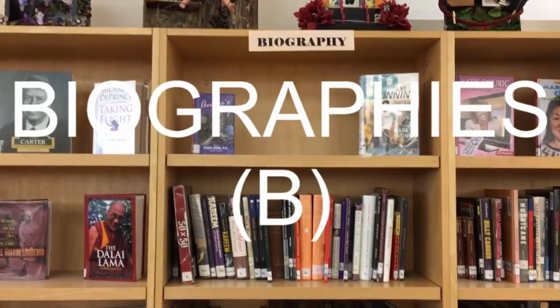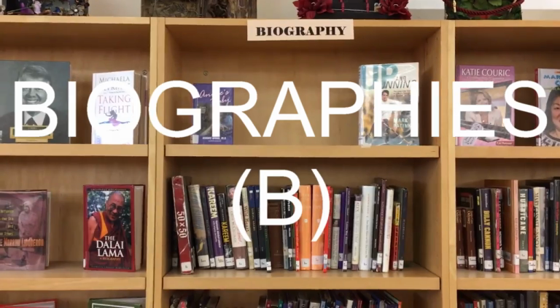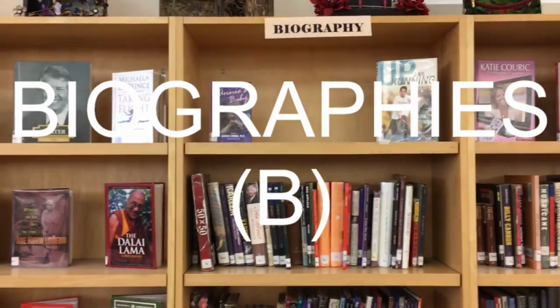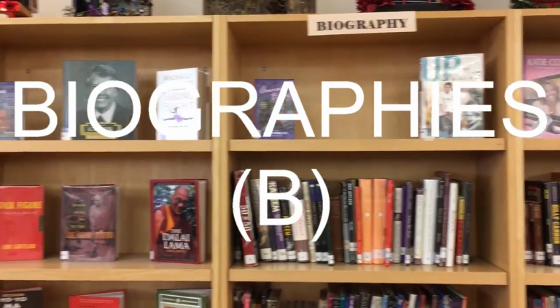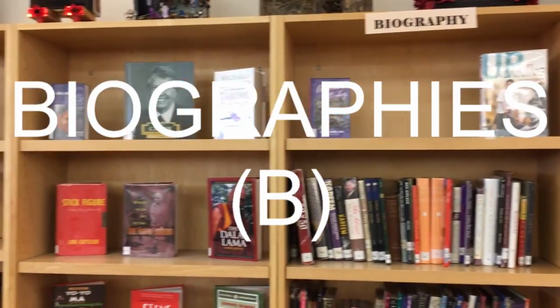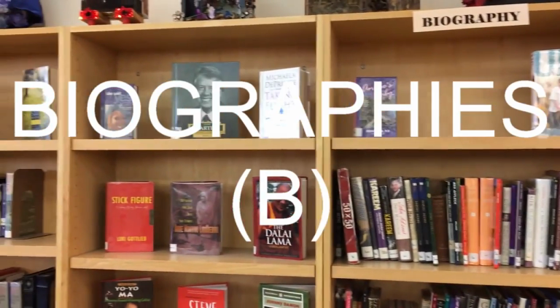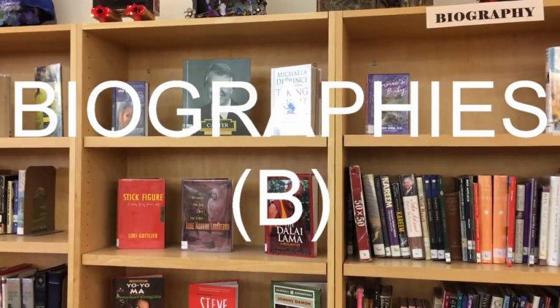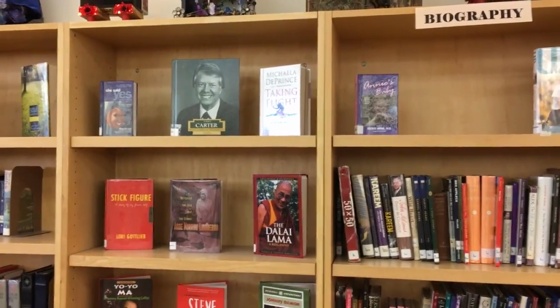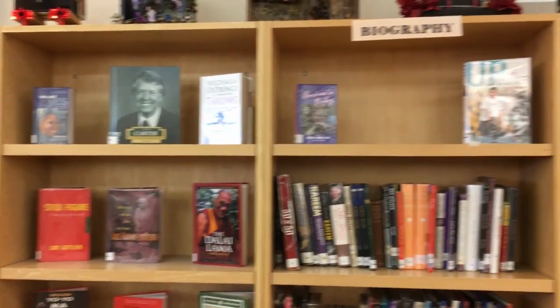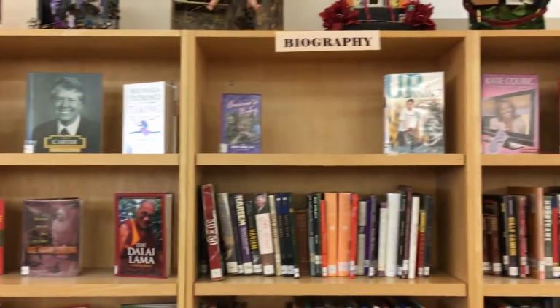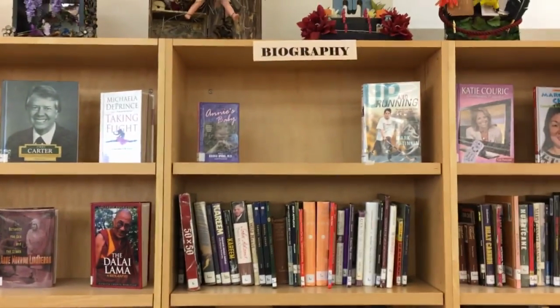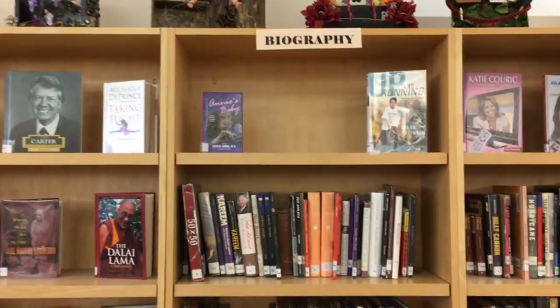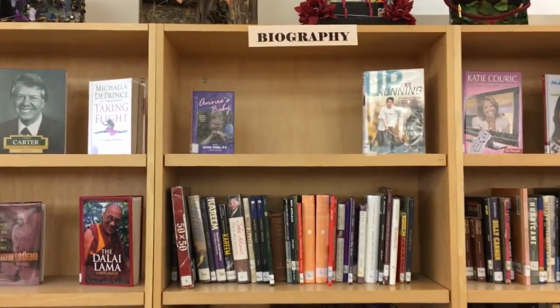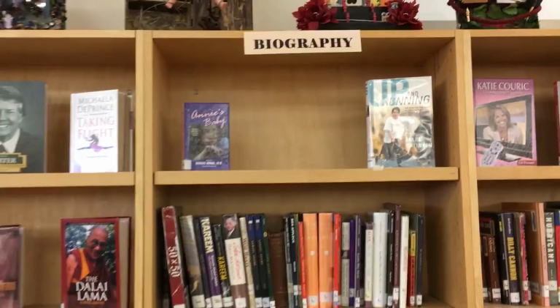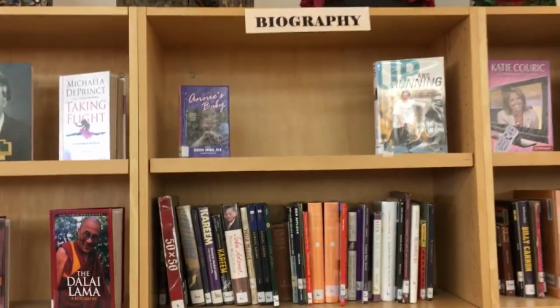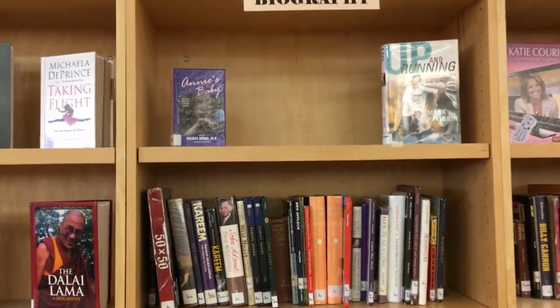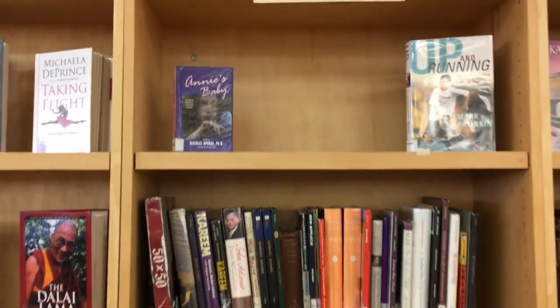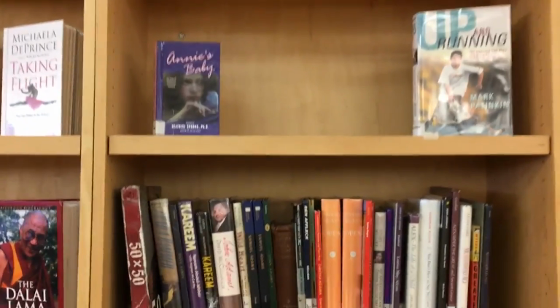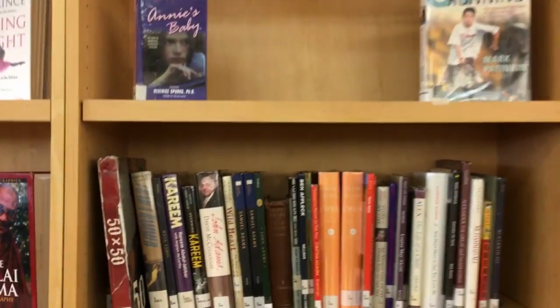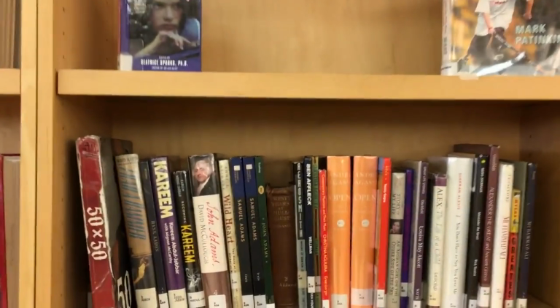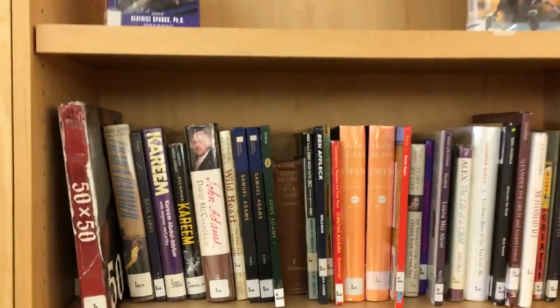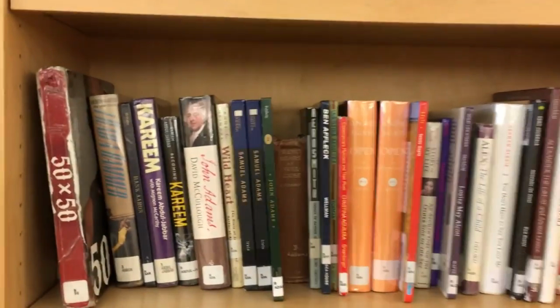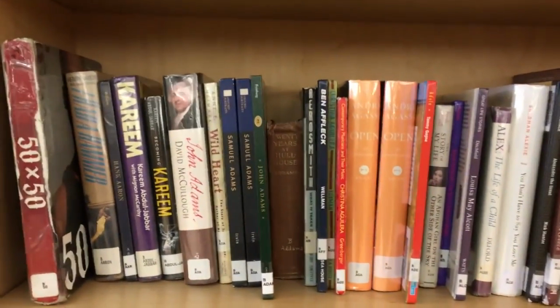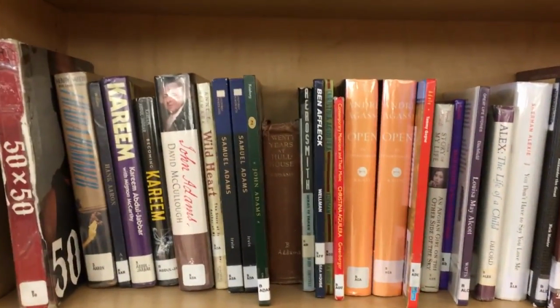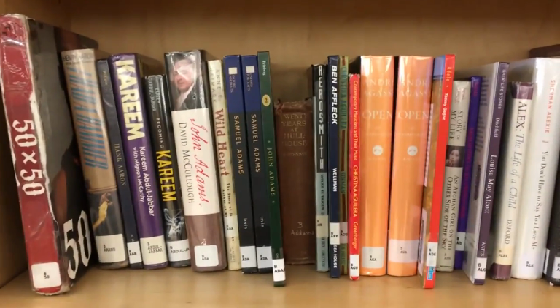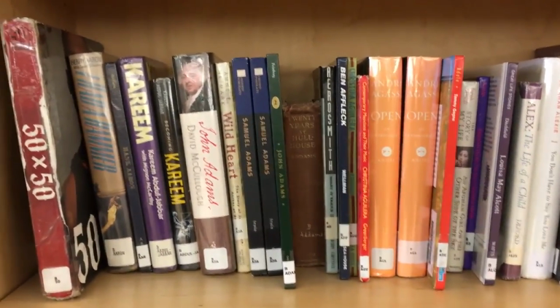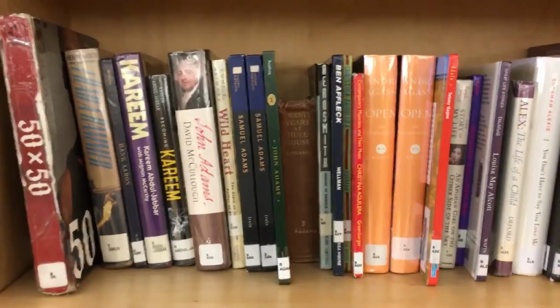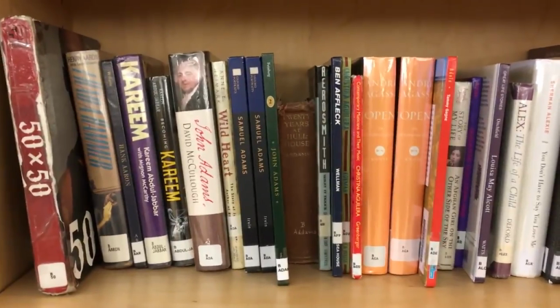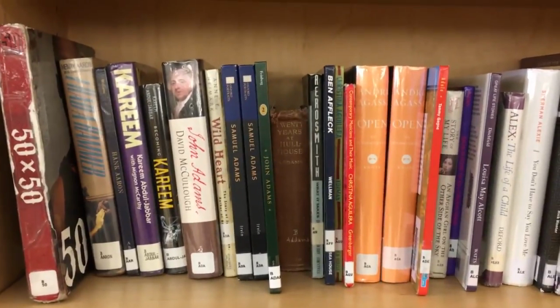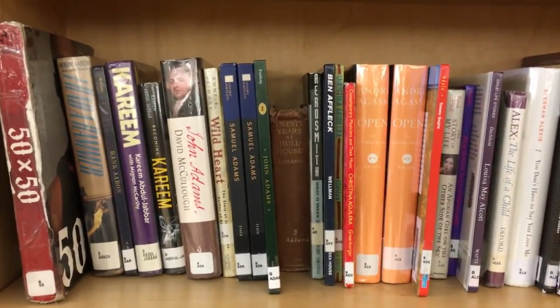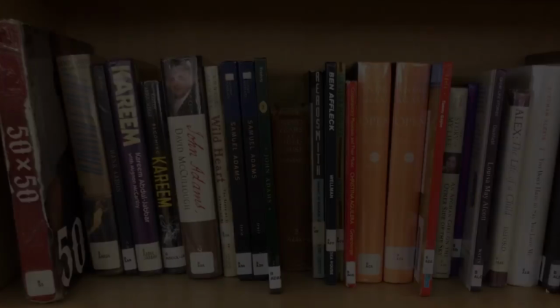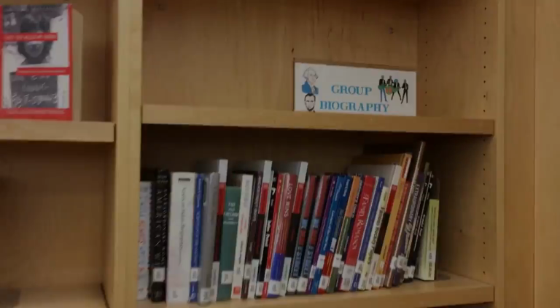This brings us to the biography section, directly to the right of short stories. Biographies are shelved by the person that the book is about. You'll see on the spine label a letter B and then the first three letters of the last name of the person the book is about.